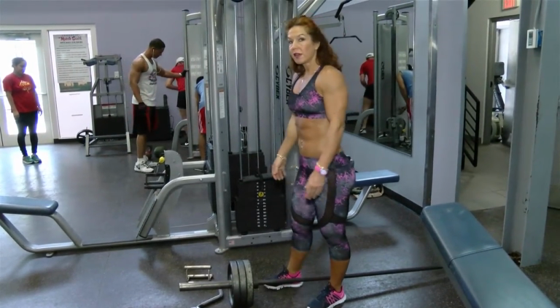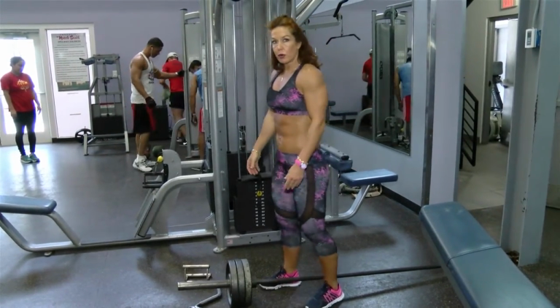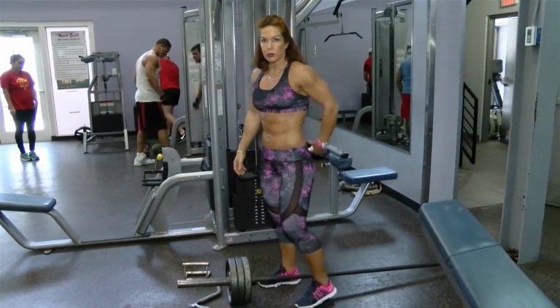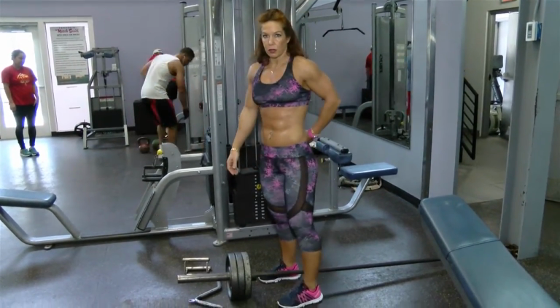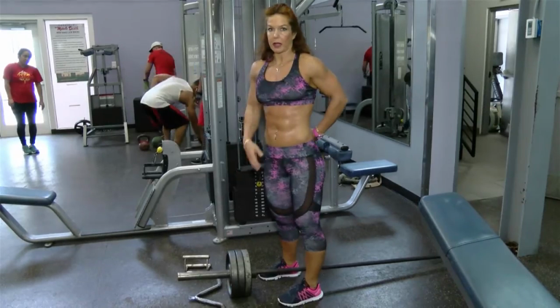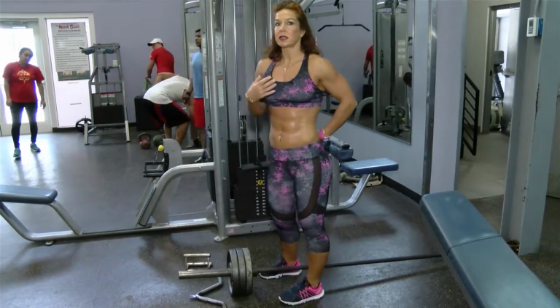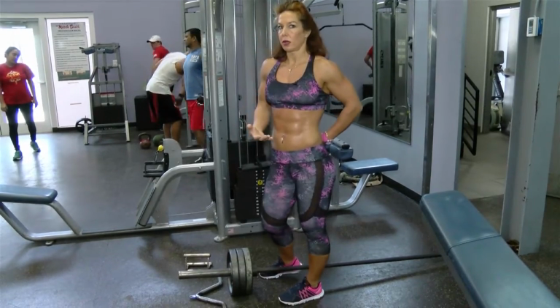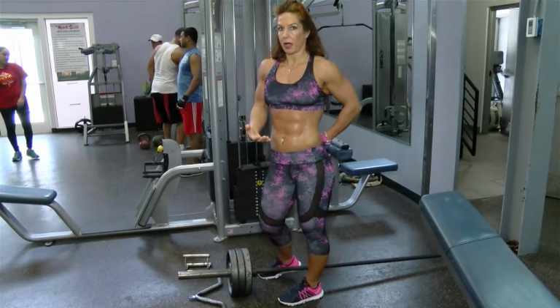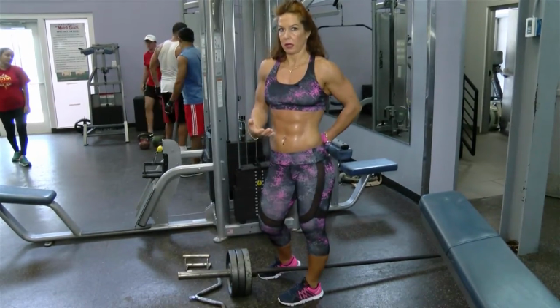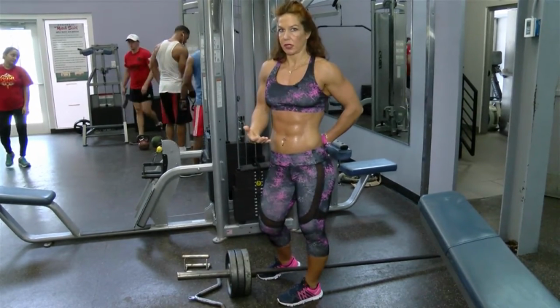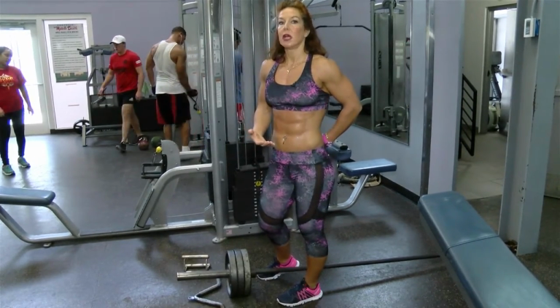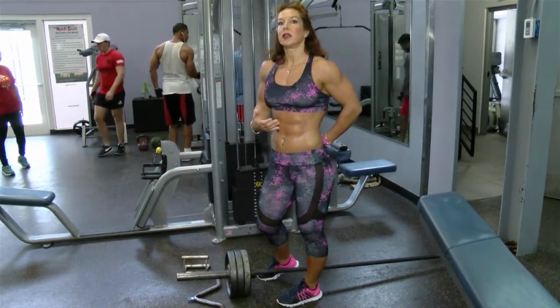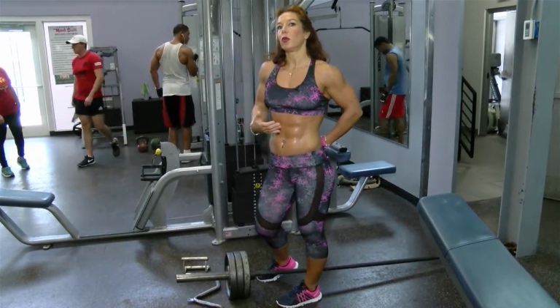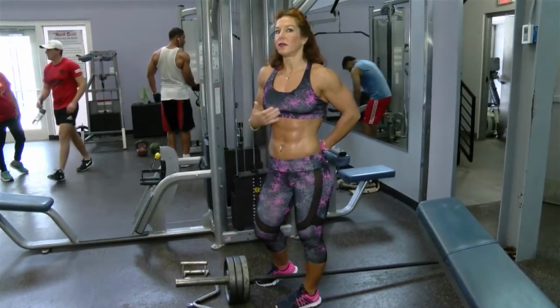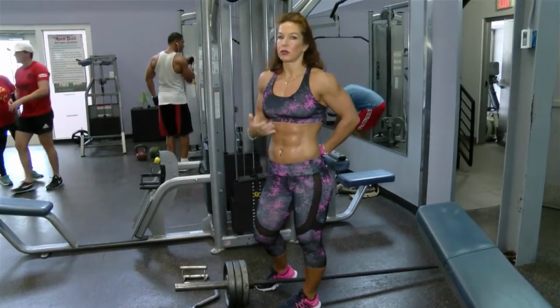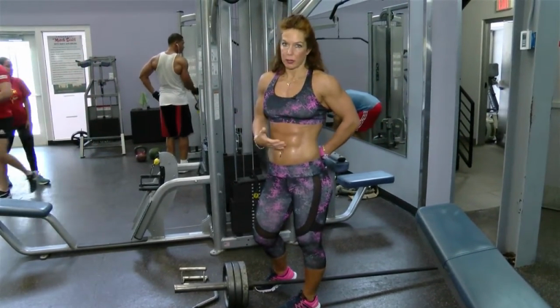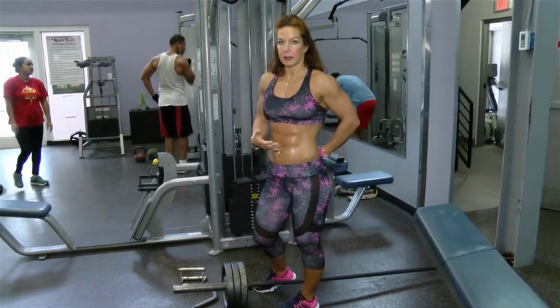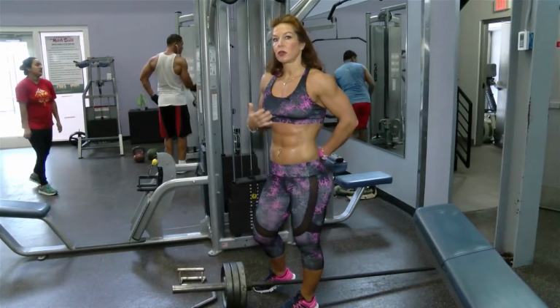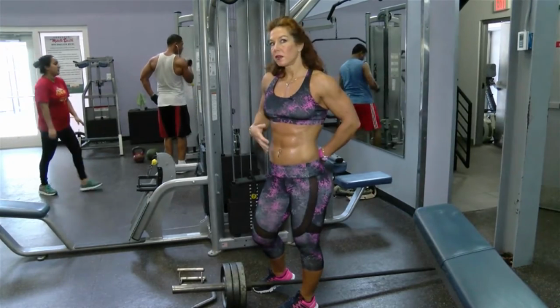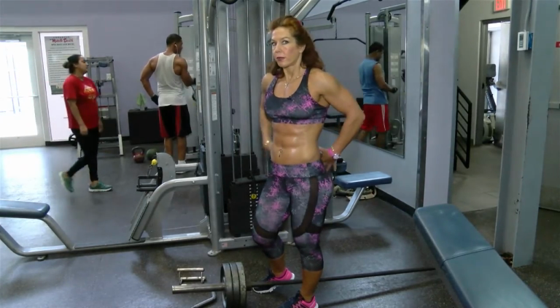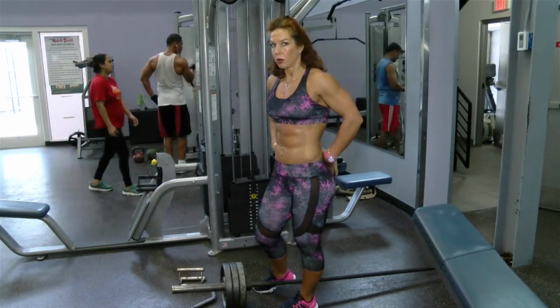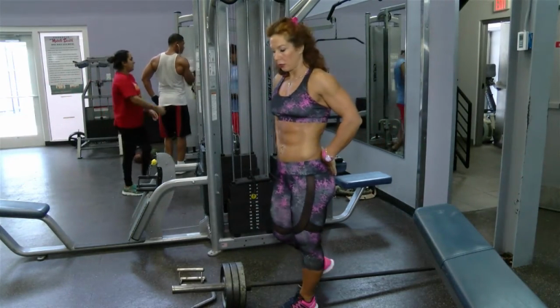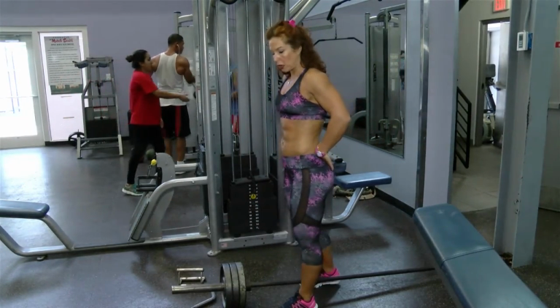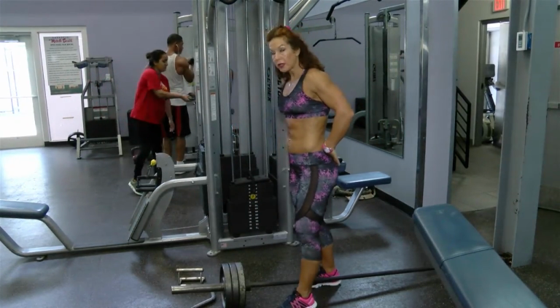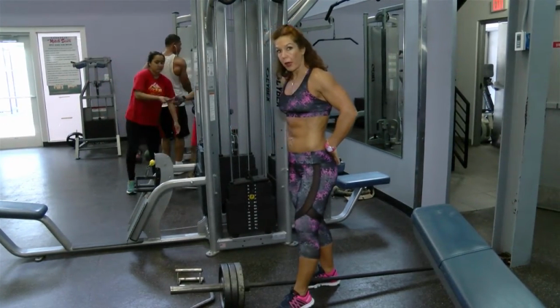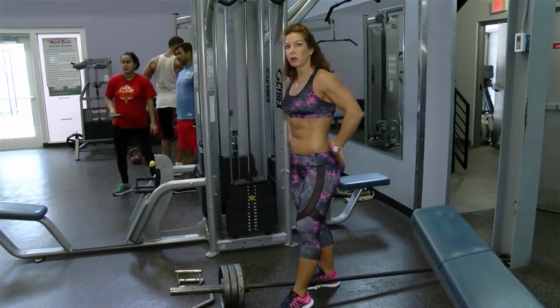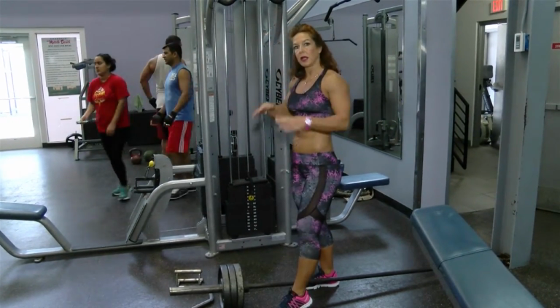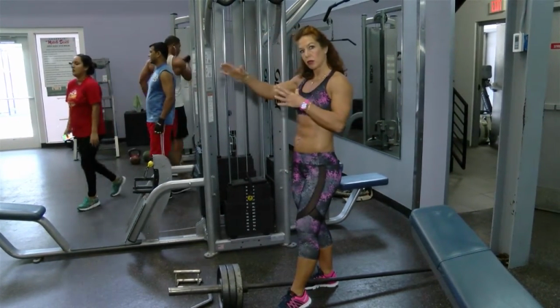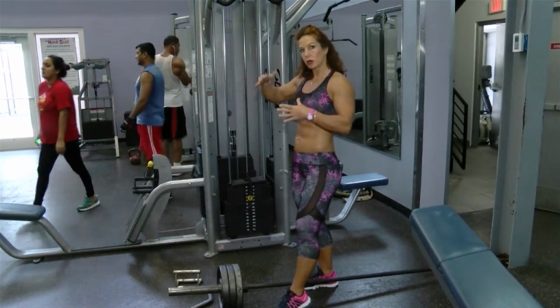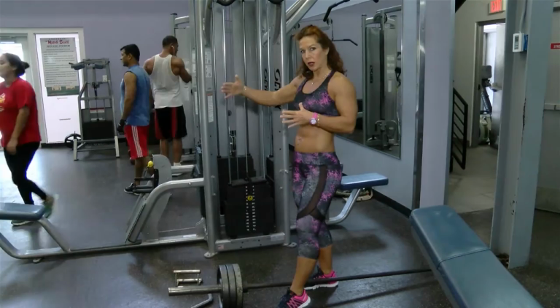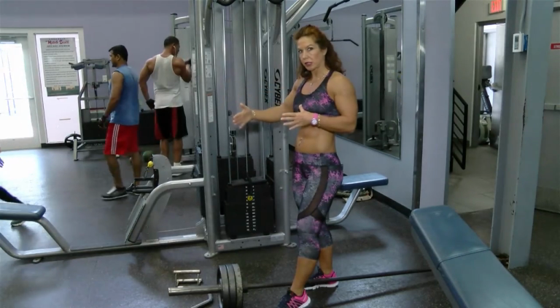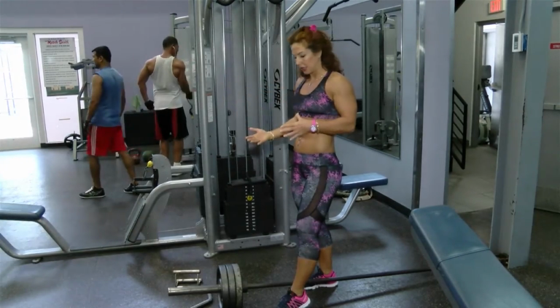Very important to protect your lower back — this is not a lower back exercise. So it's a little bit more advanced to intermediate. If you have a weak lower back, I would suggest other exercises that are safer.